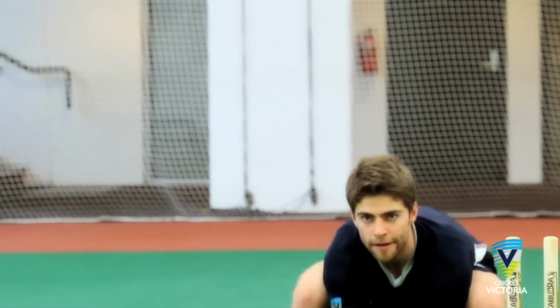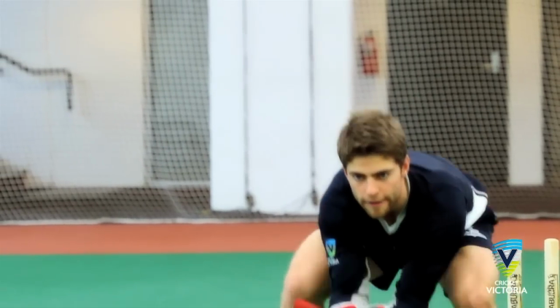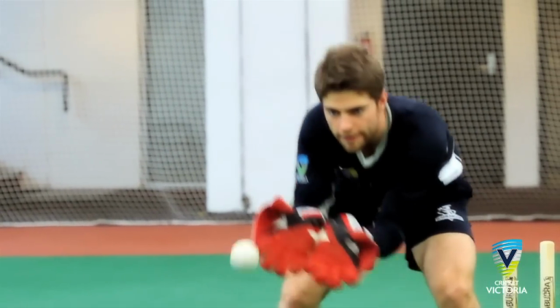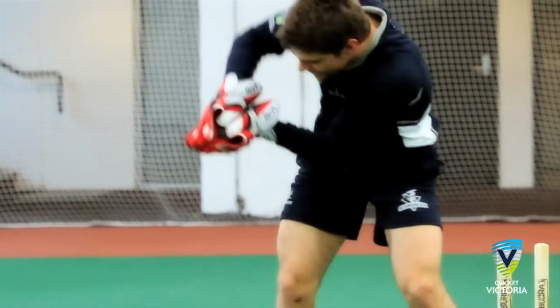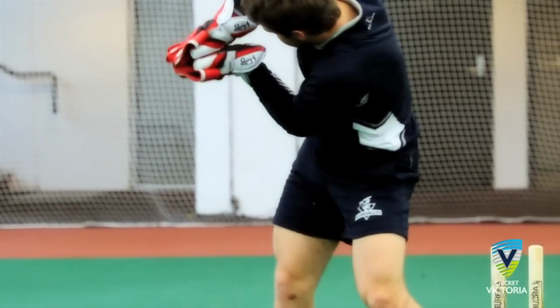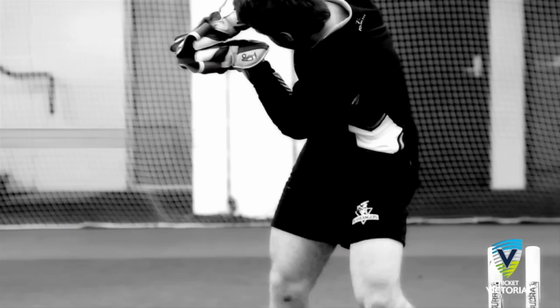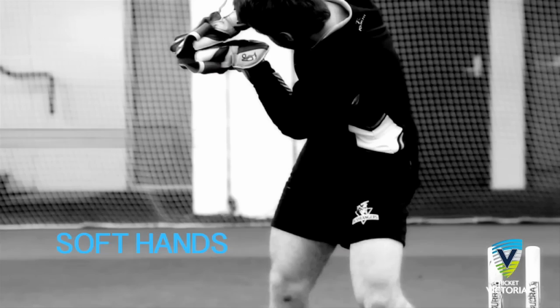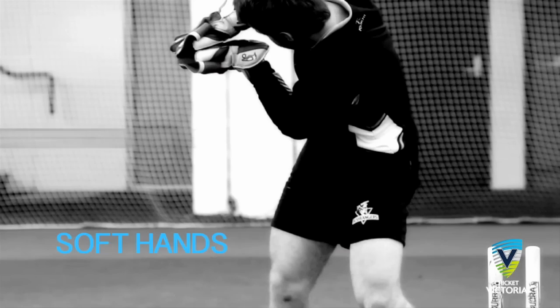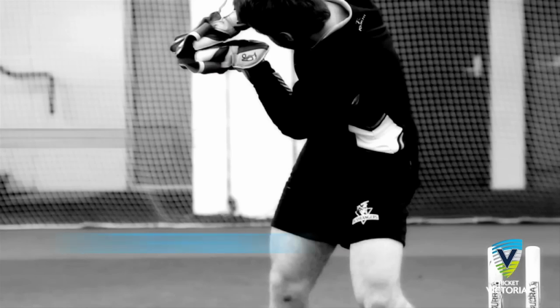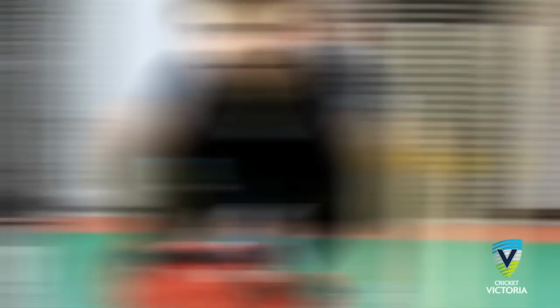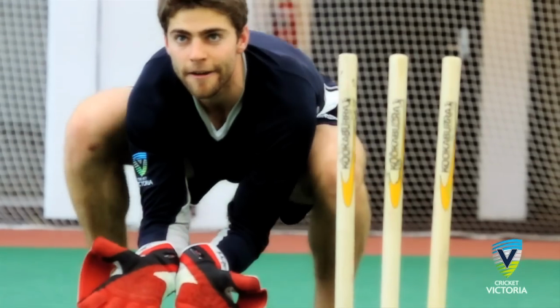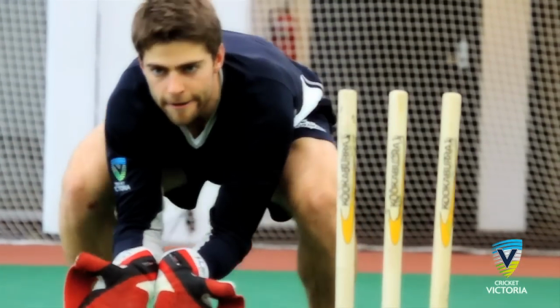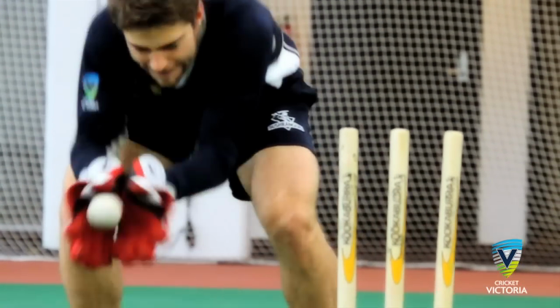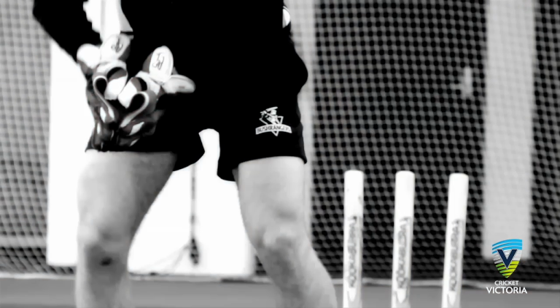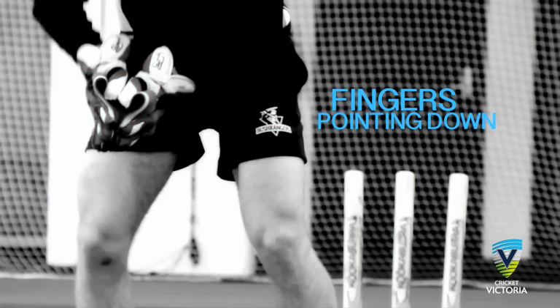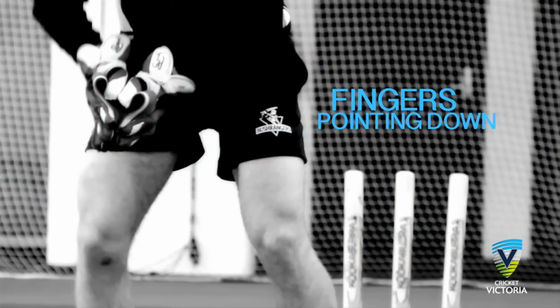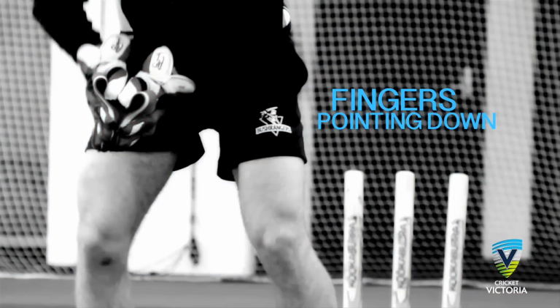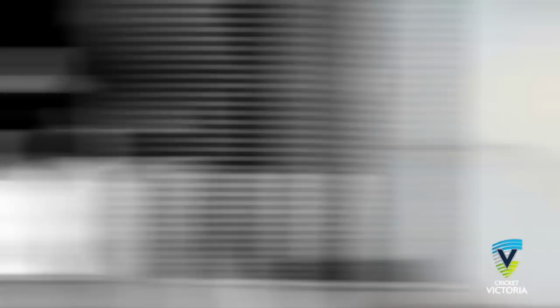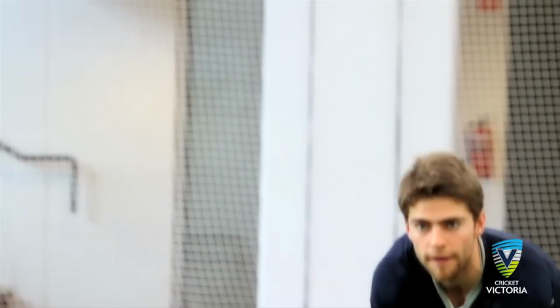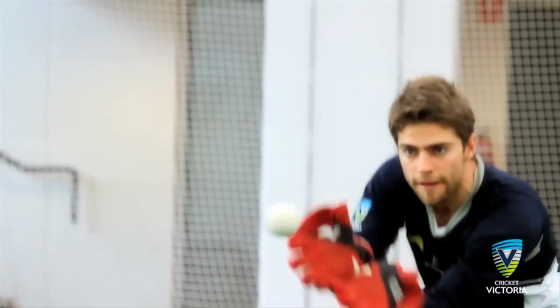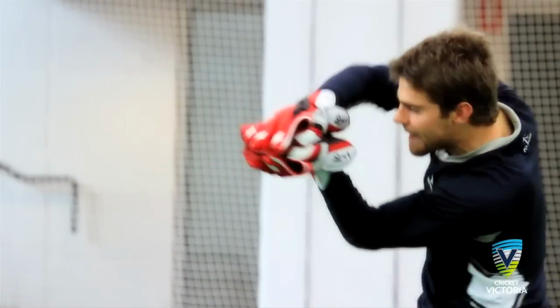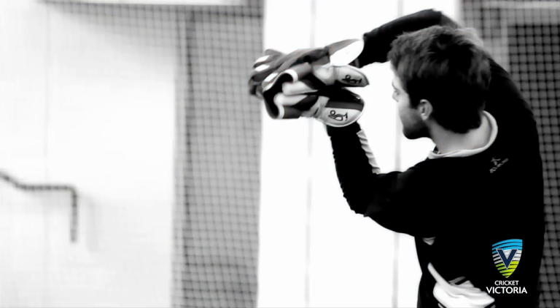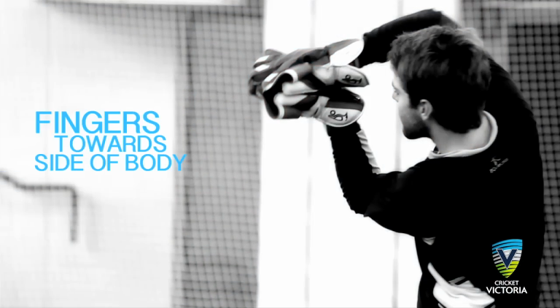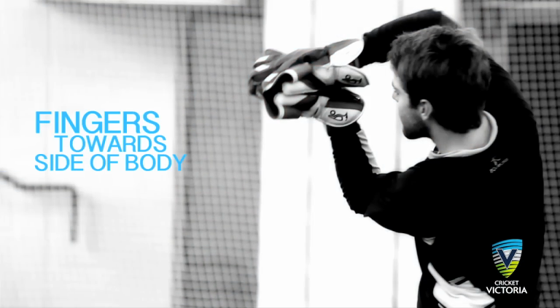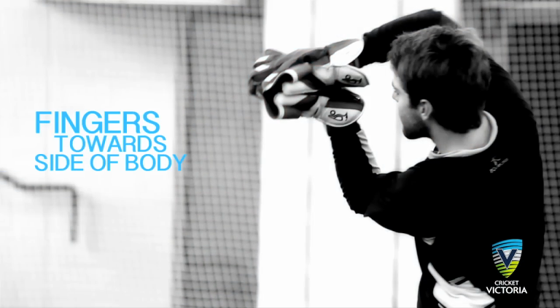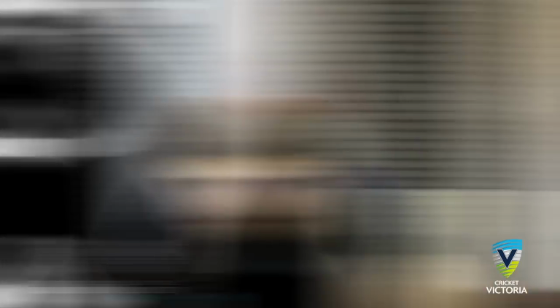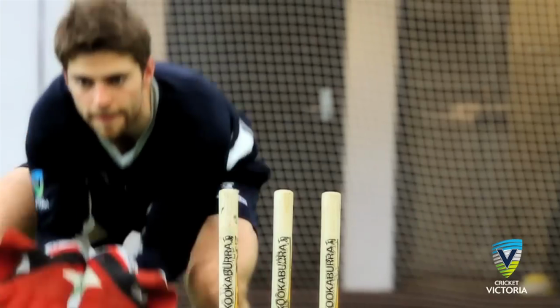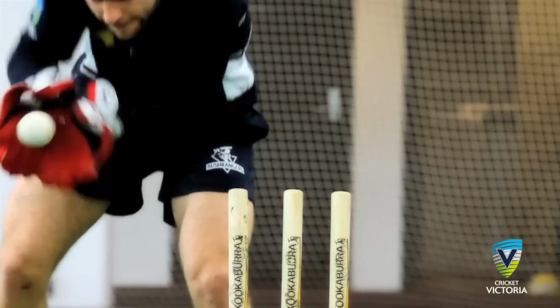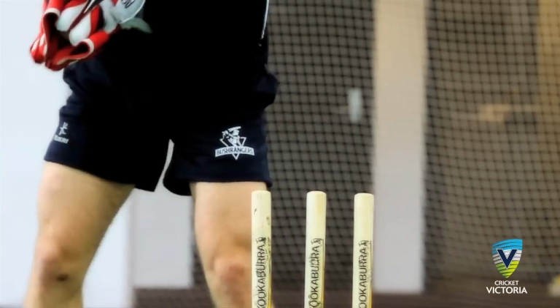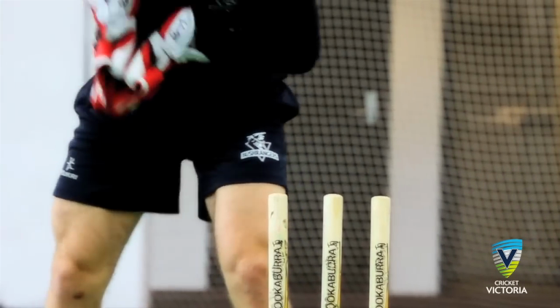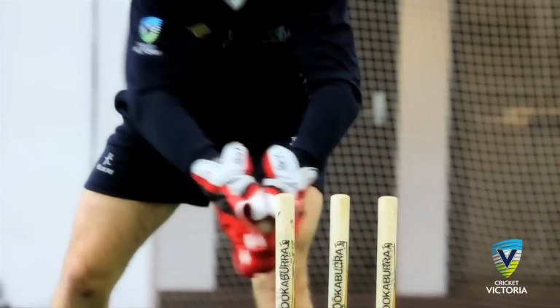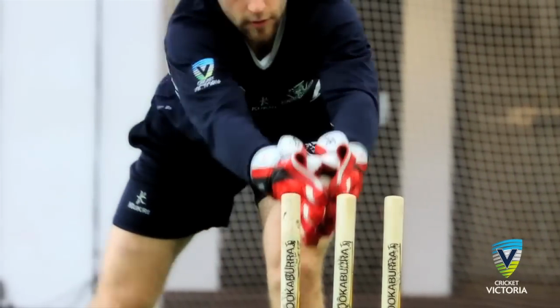Provide a big target area with the gloves for the ball to land in by opening the hands. The keeper should aim to take the ball with soft hands, with fingers pointing down or towards the side of the body when necessary. Always practice taking the bails off at training after a clean take.